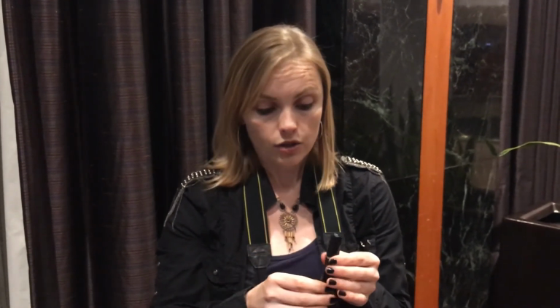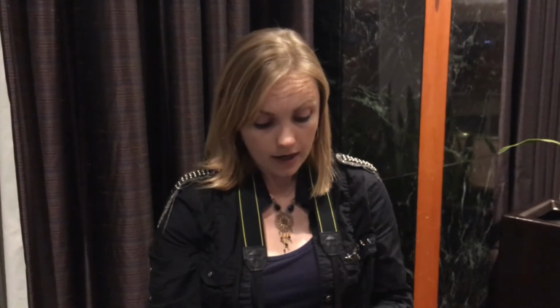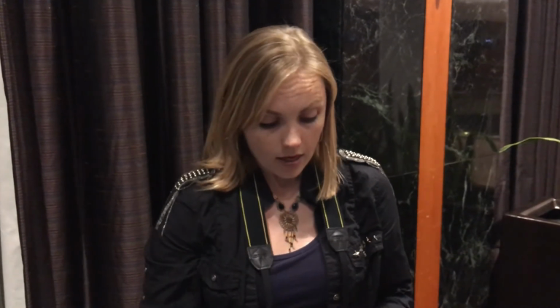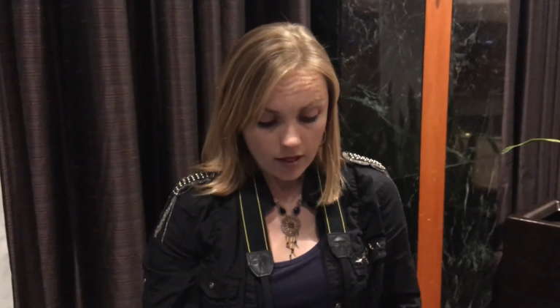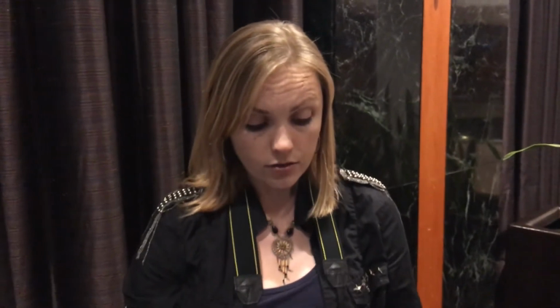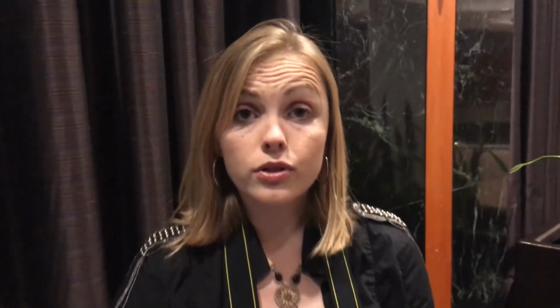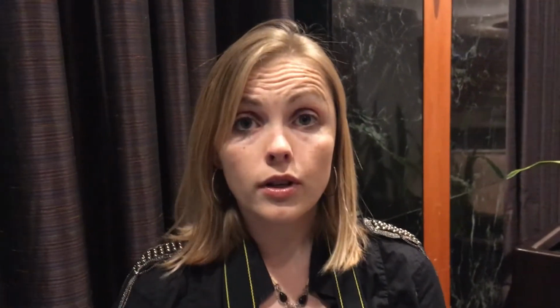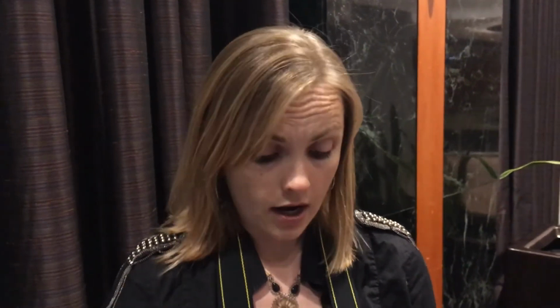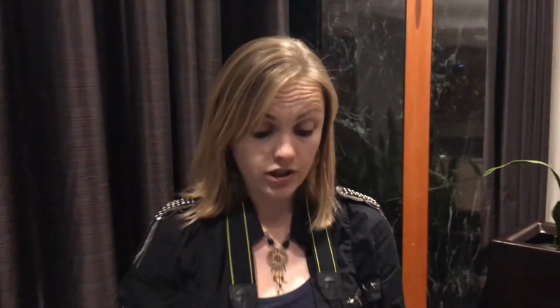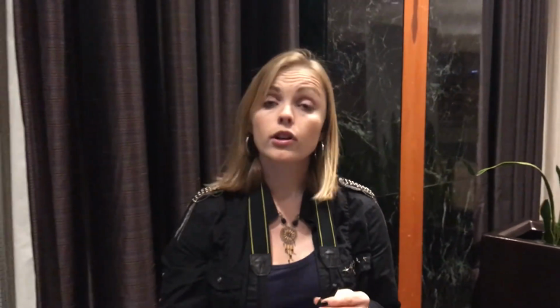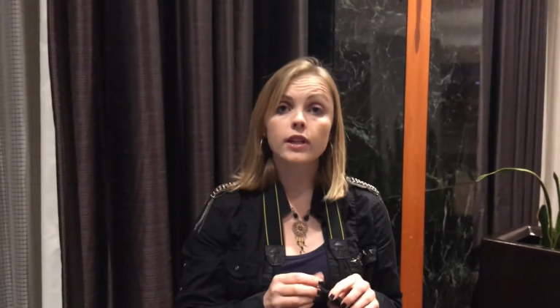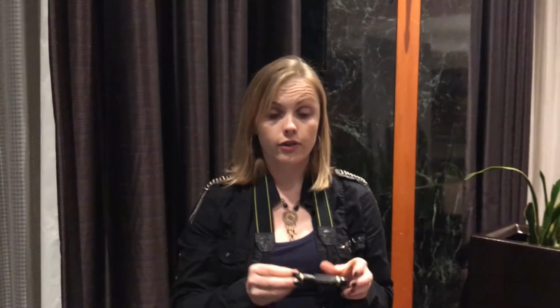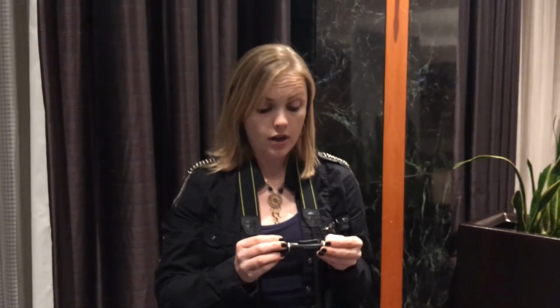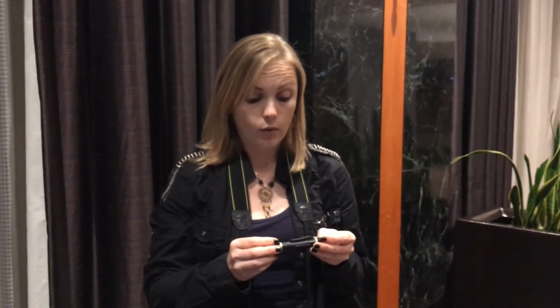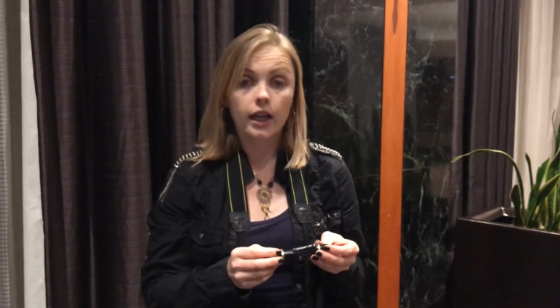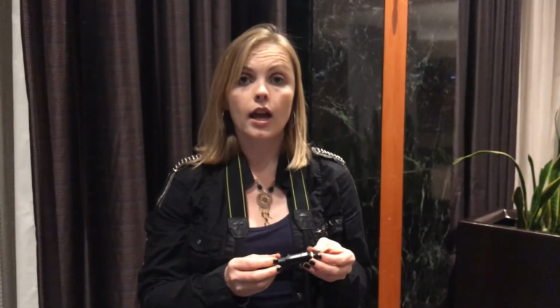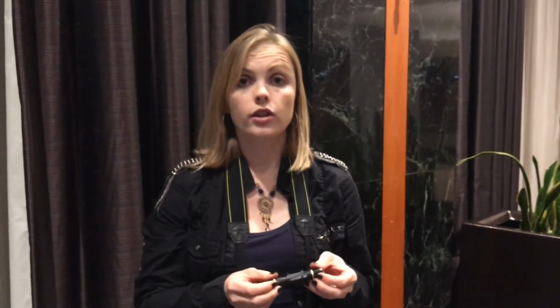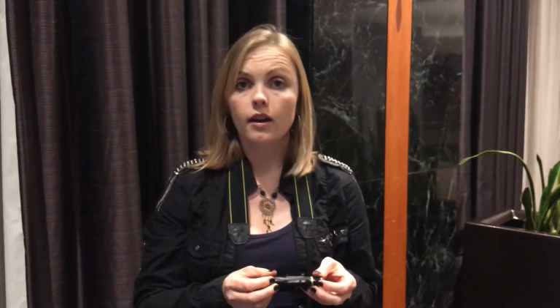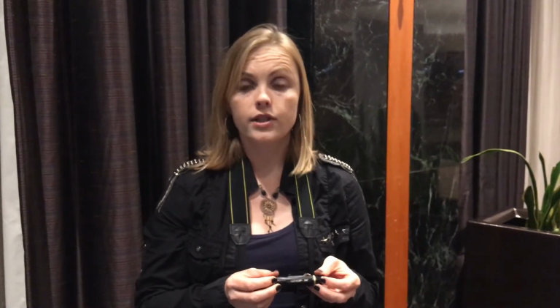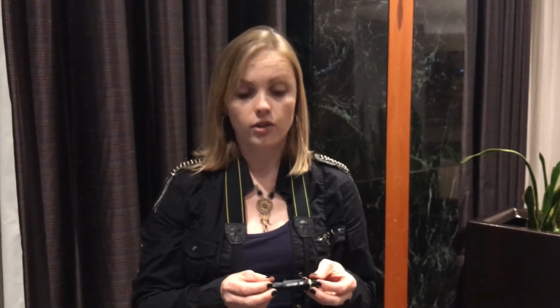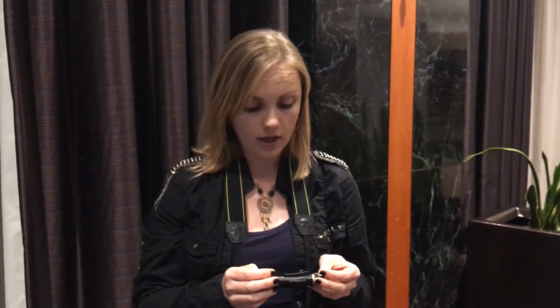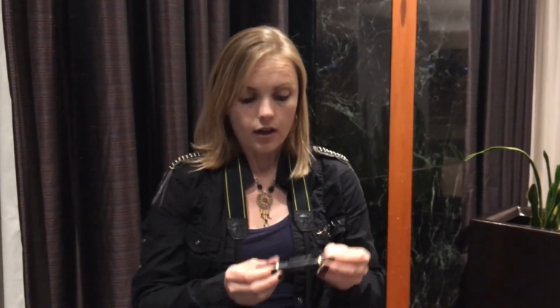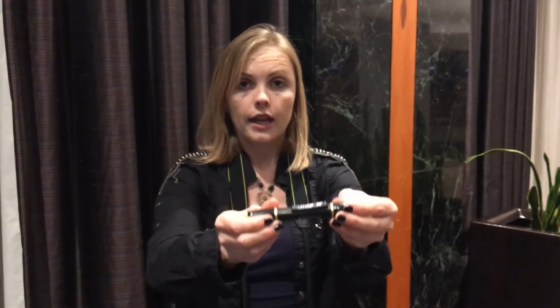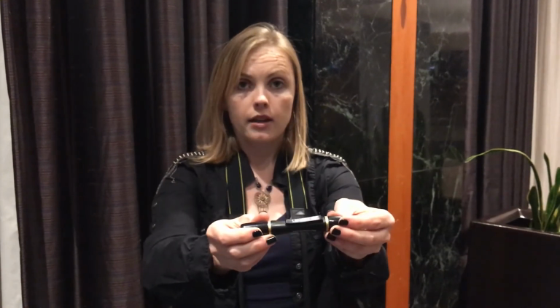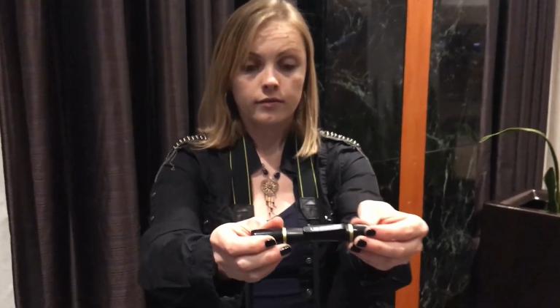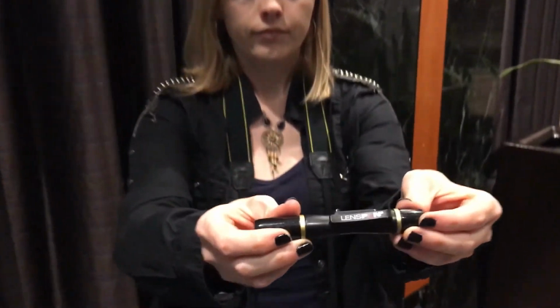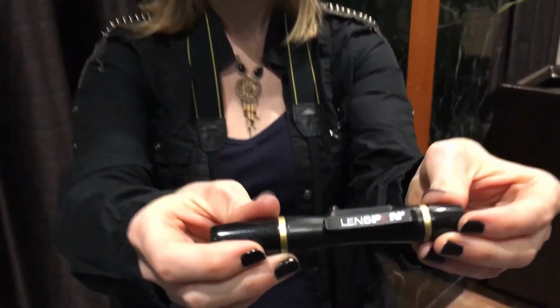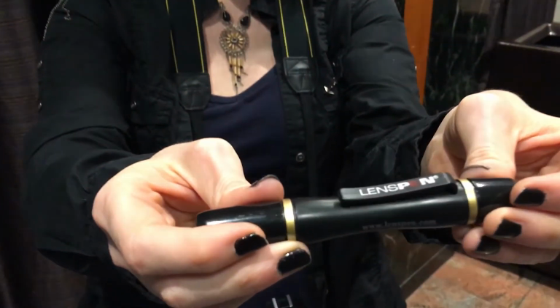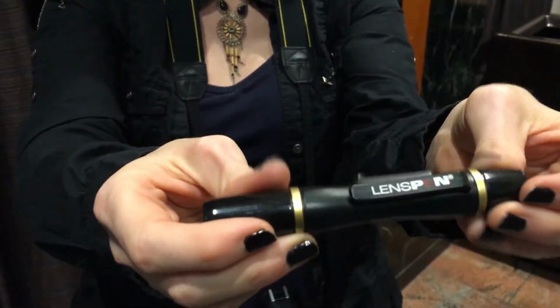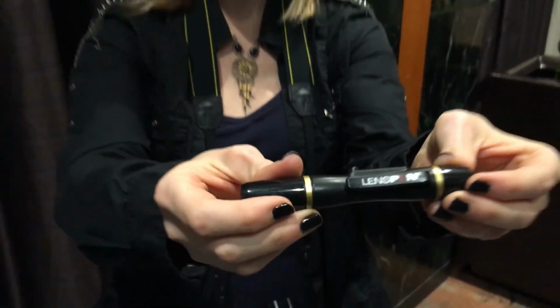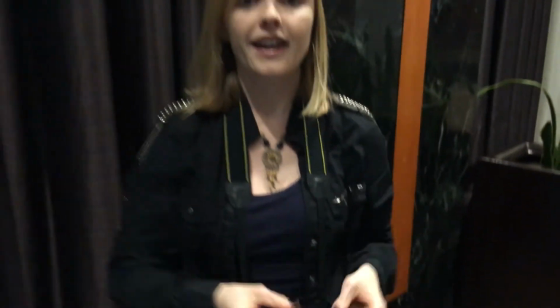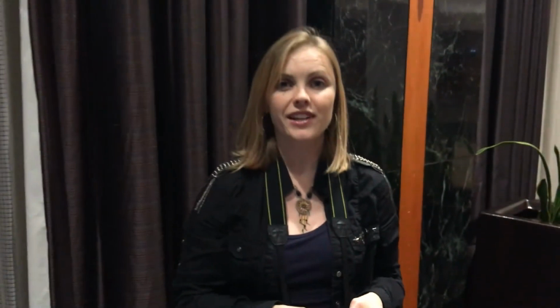This is a really cool tool that photographers and videographers are going to want to check out and start using on your sets and on your projects. Lens Pen — pick one up and happy shooting.